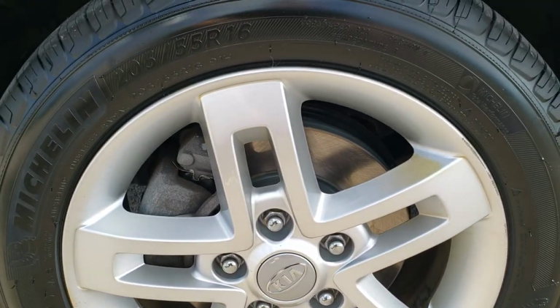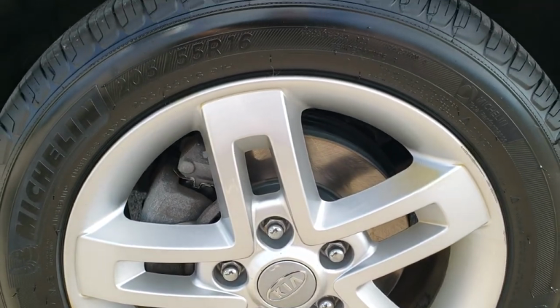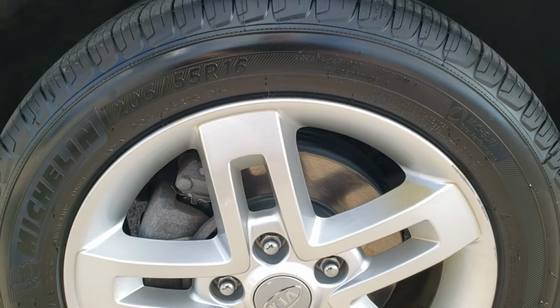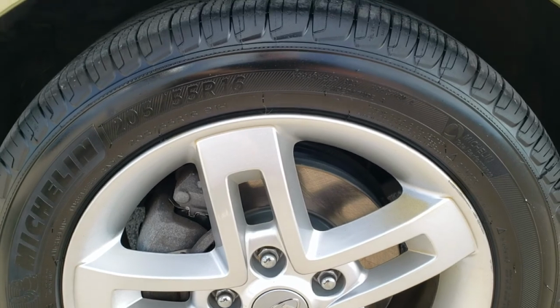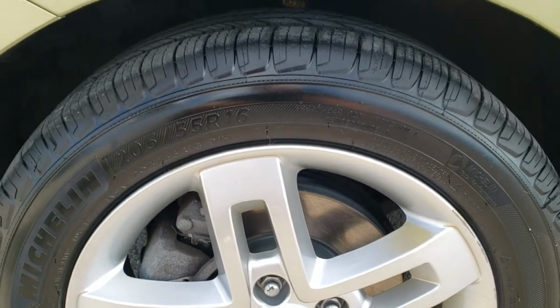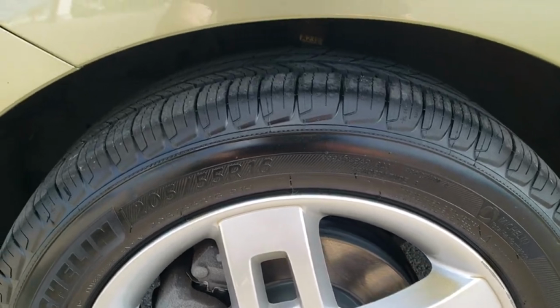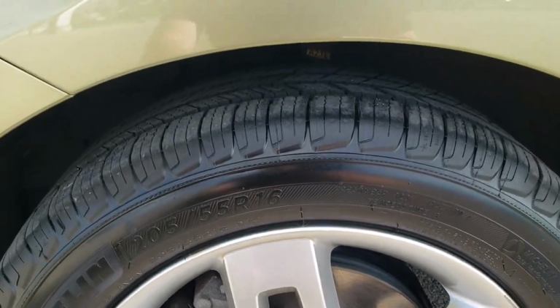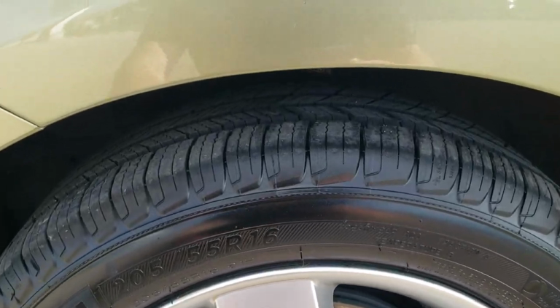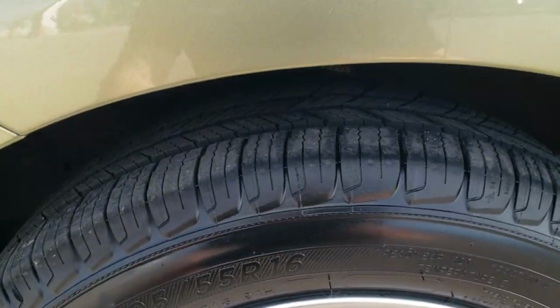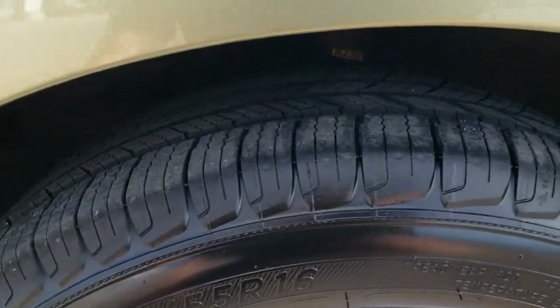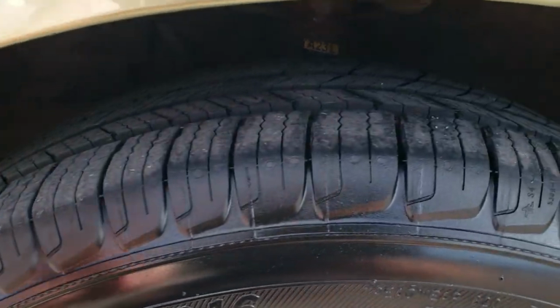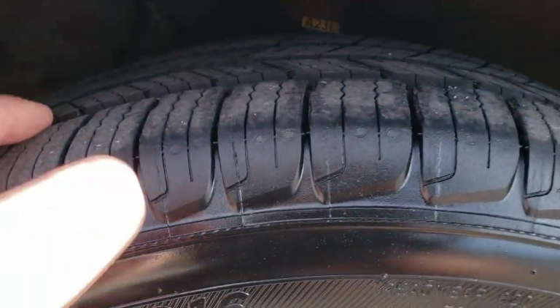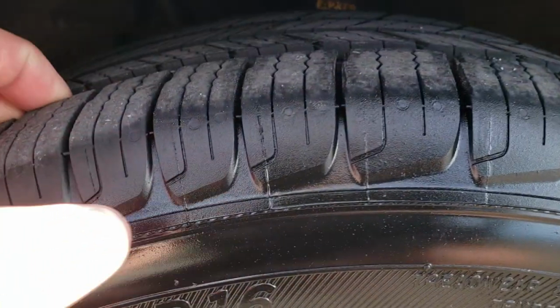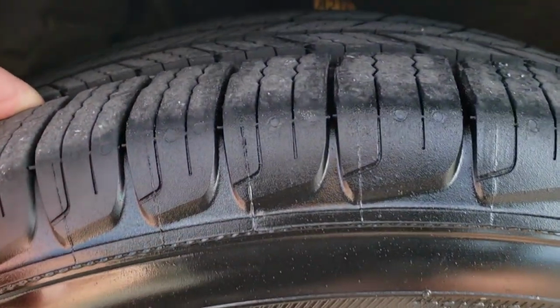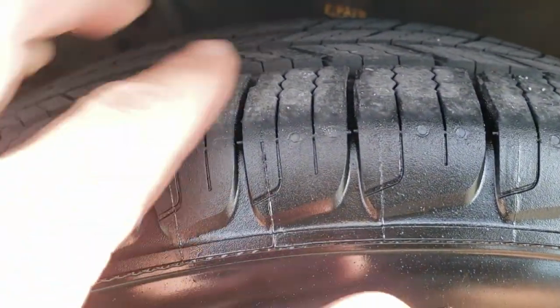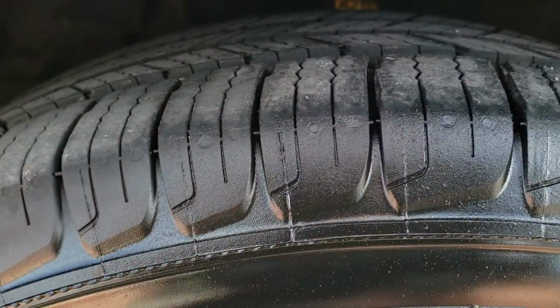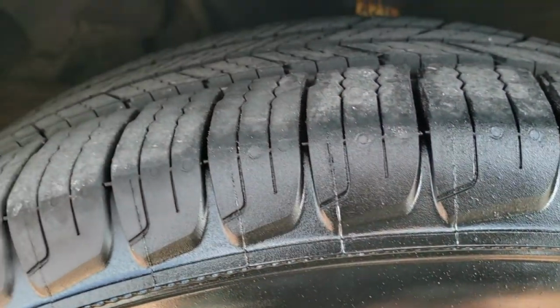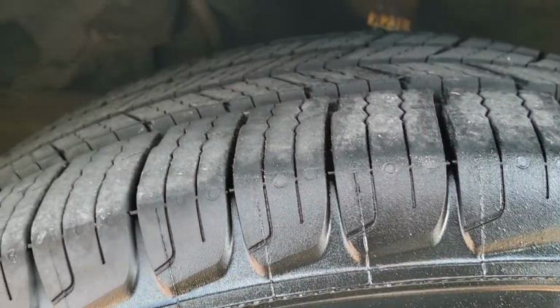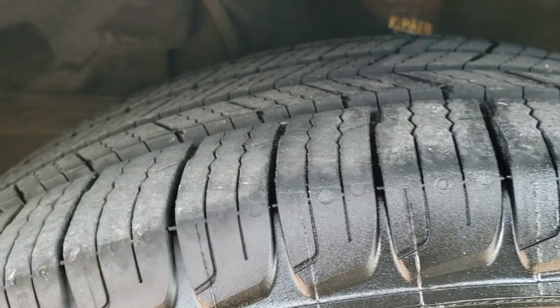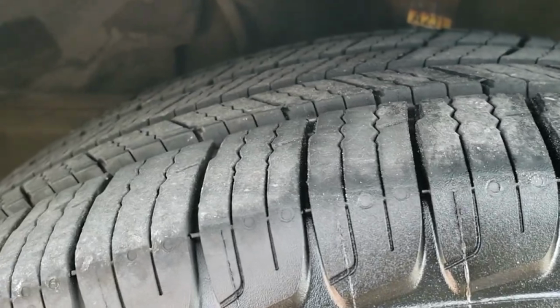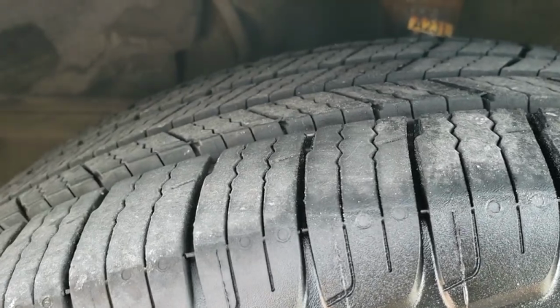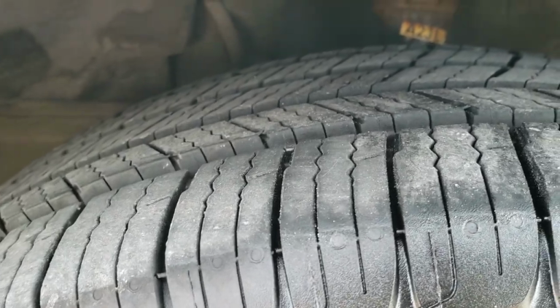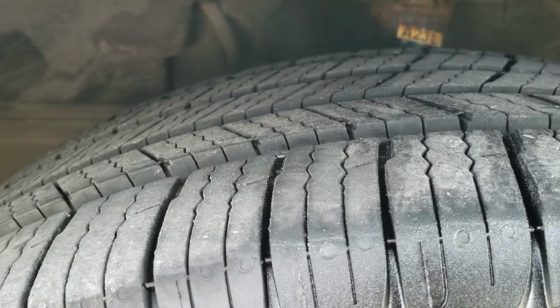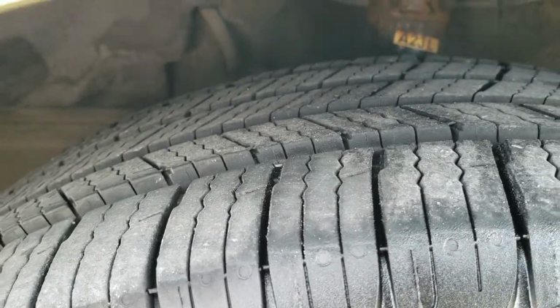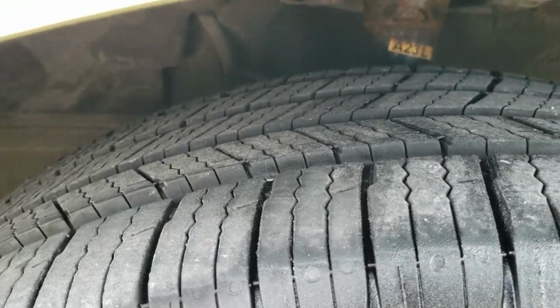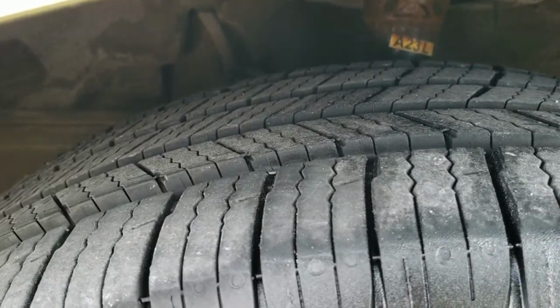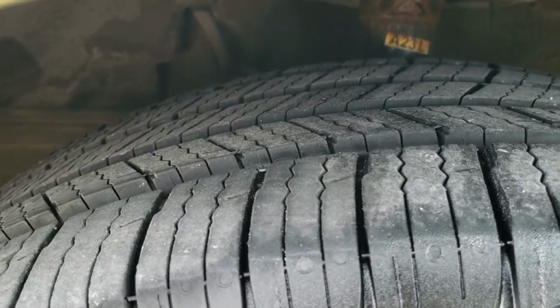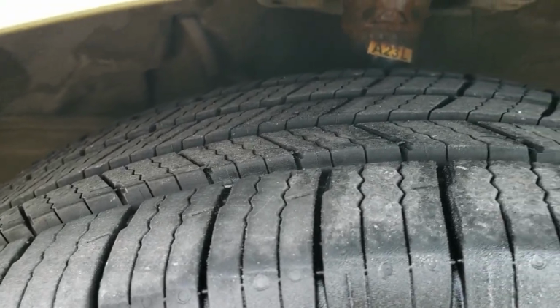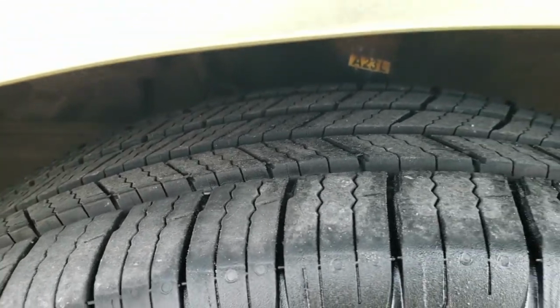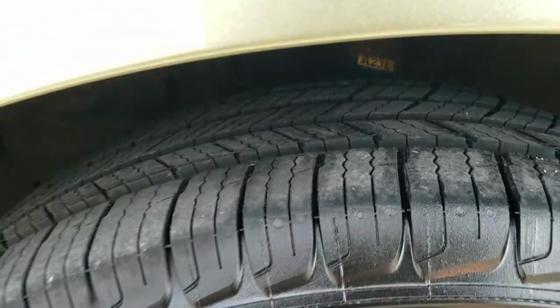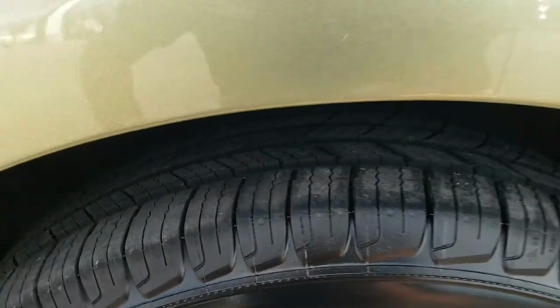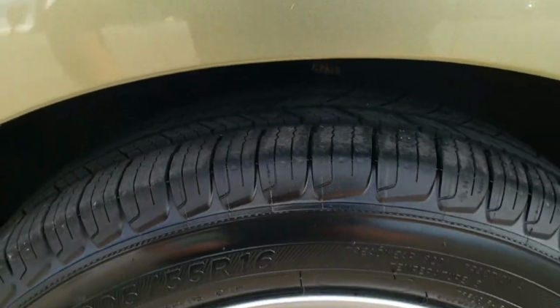It comes with the factory alloy rims and has Michelin 205/55 R16 tires. These tires are very new — I'd say 80 to 90% of the tread left on them.